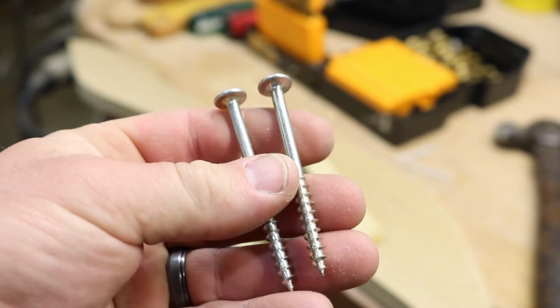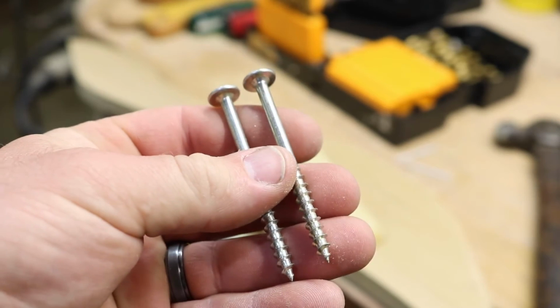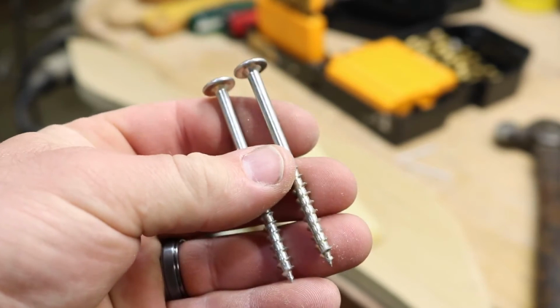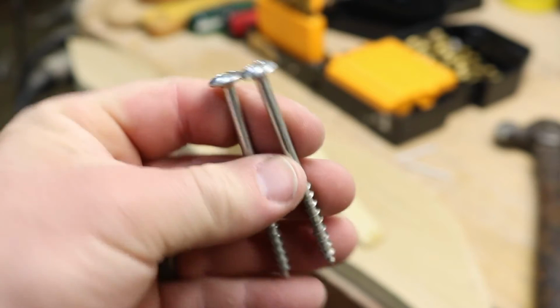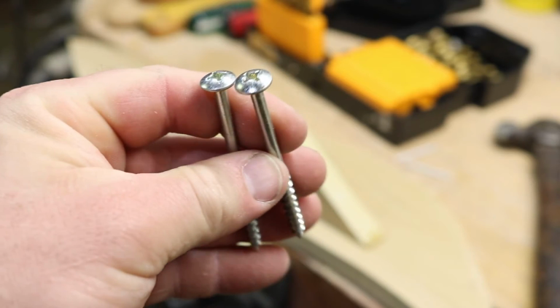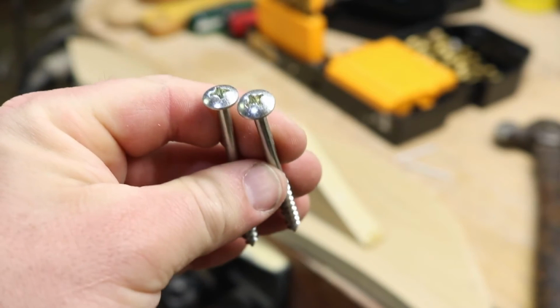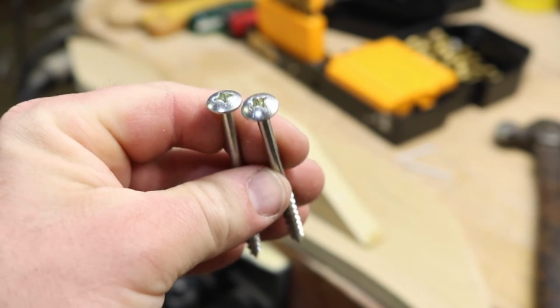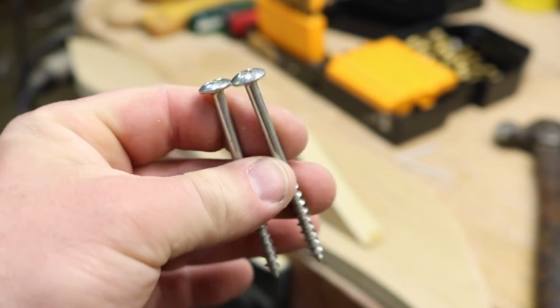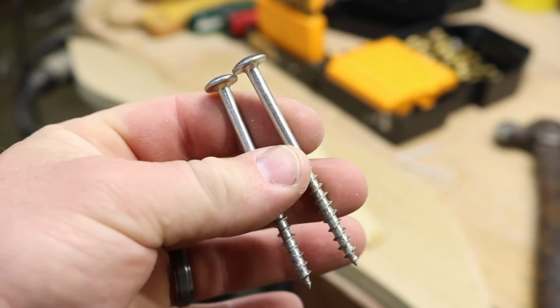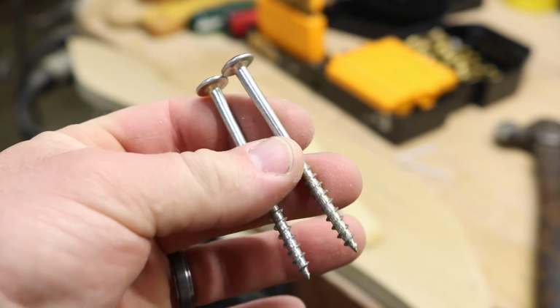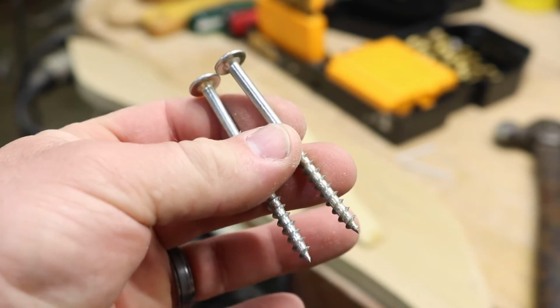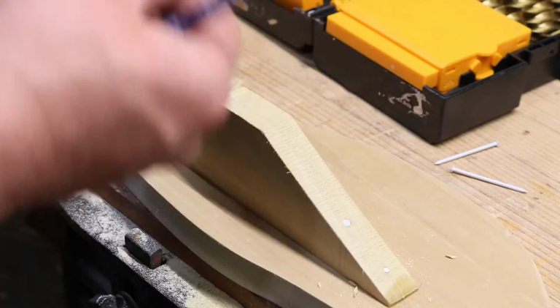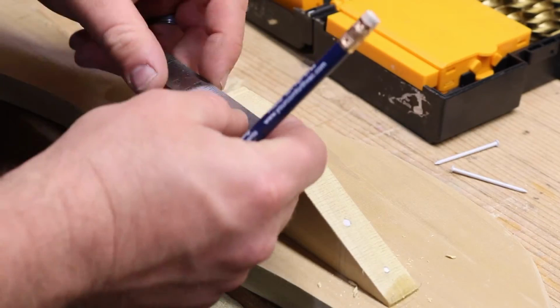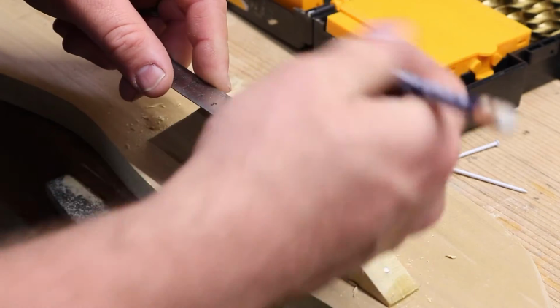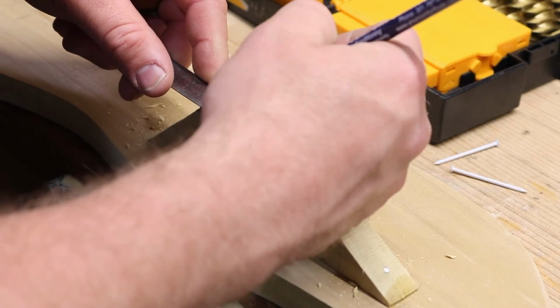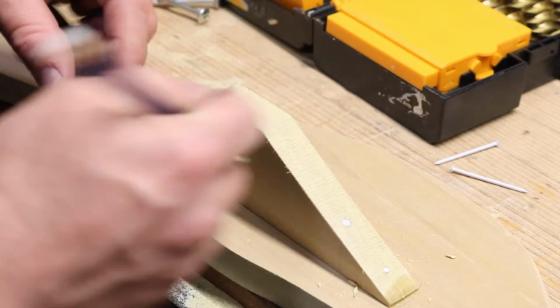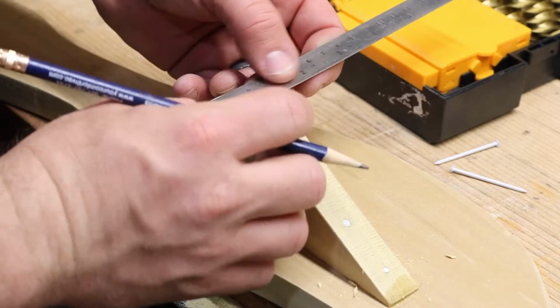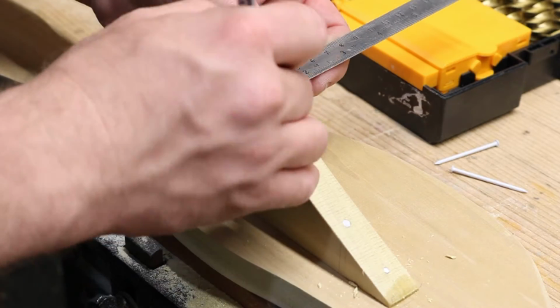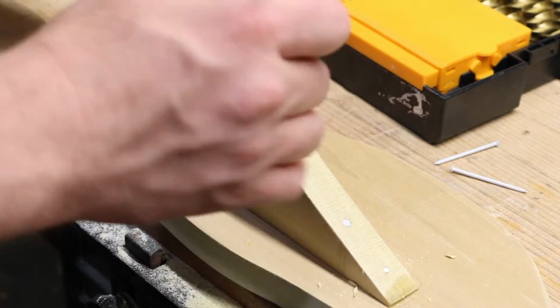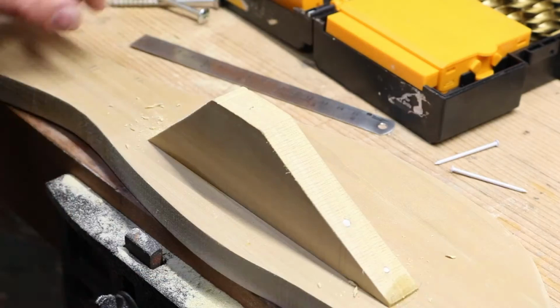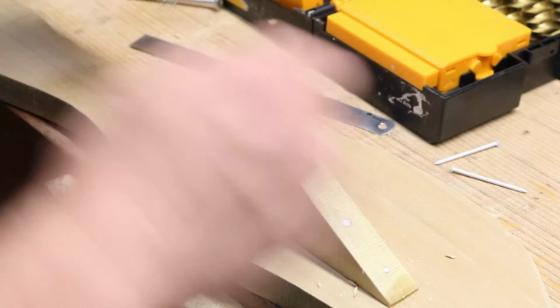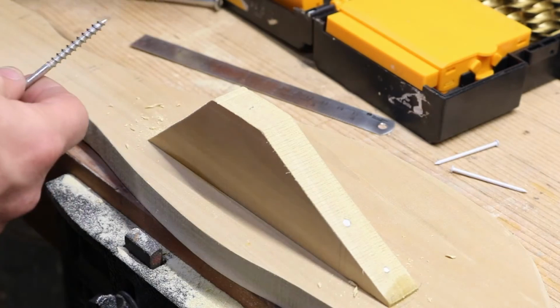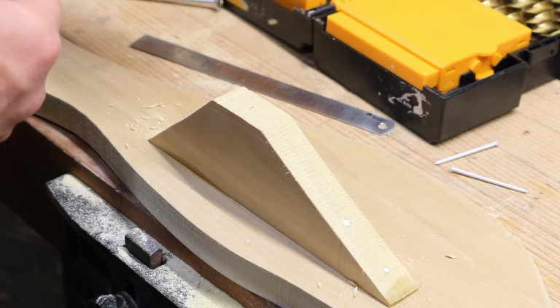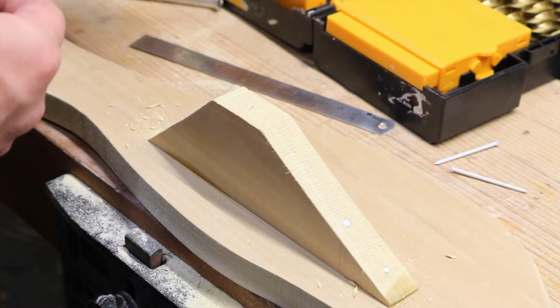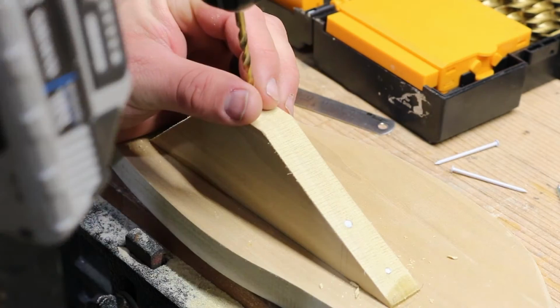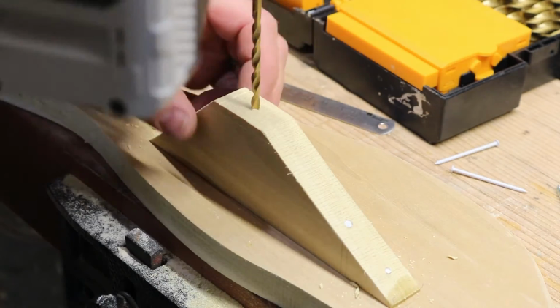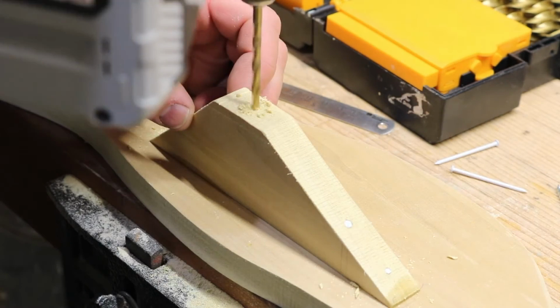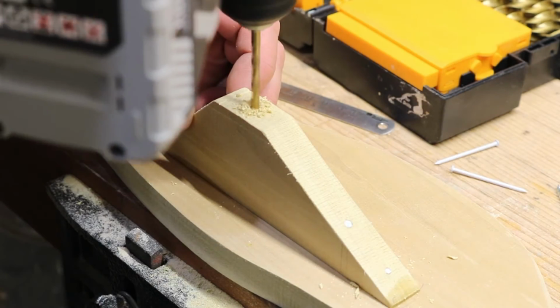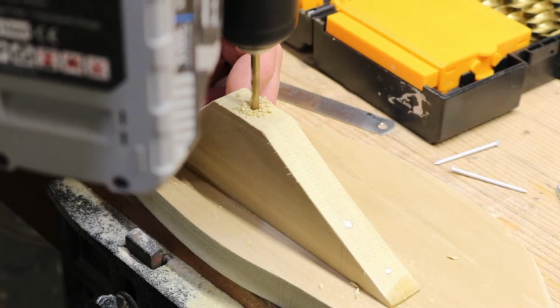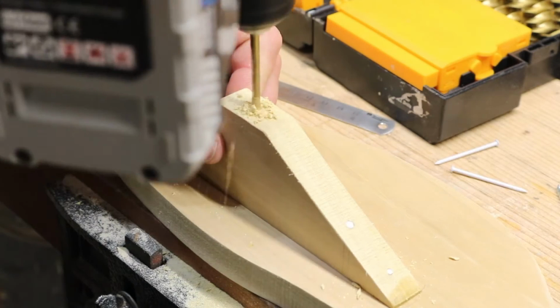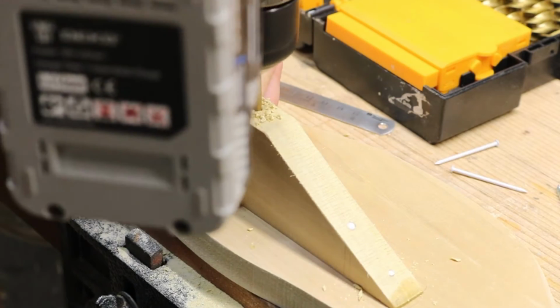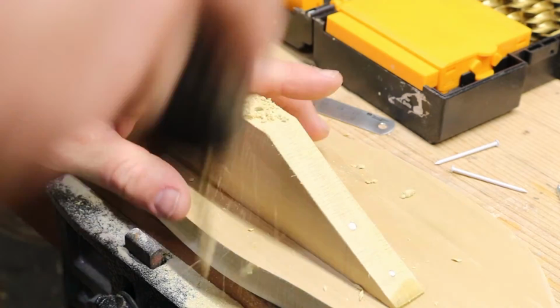Here are the lag bolts. You're going to want to make sure that there is a smooth shaft on at least an inch of the end. That way, it will allow the wing to freely spin and not get caught on the threads of the screw.